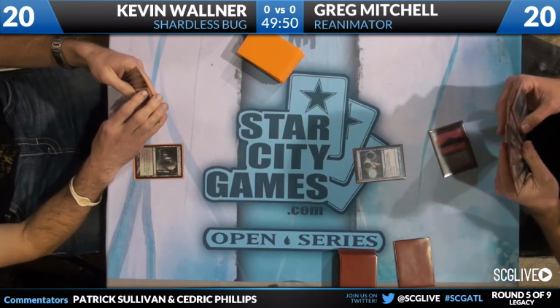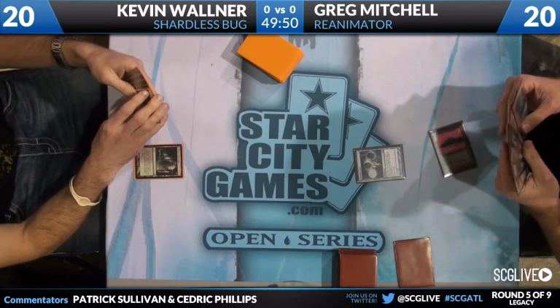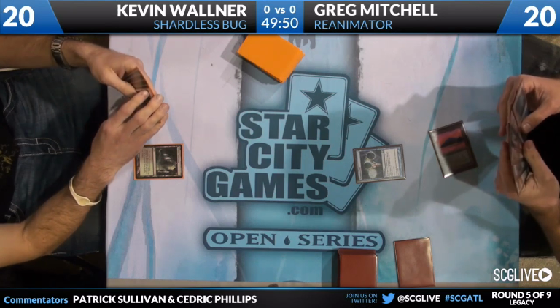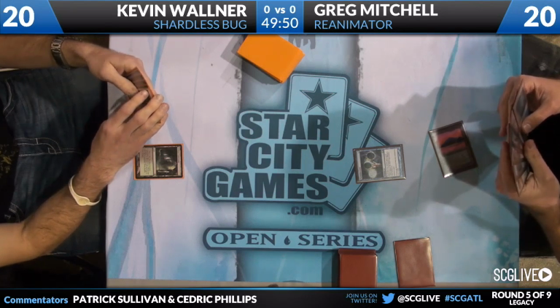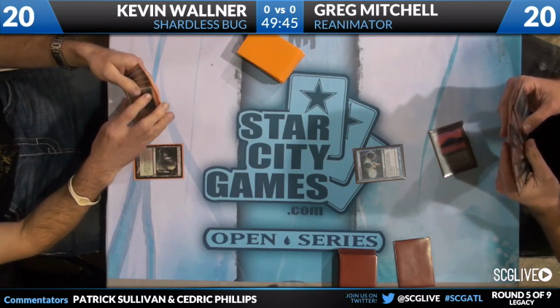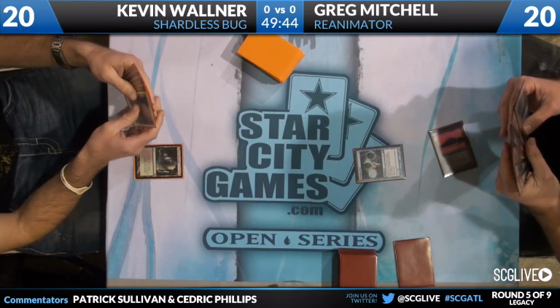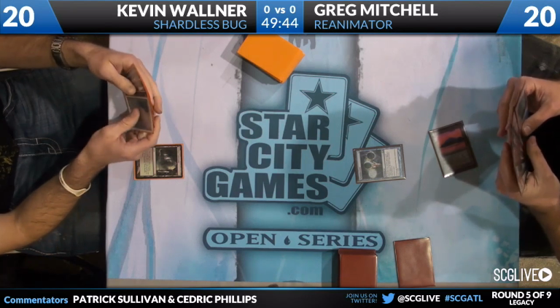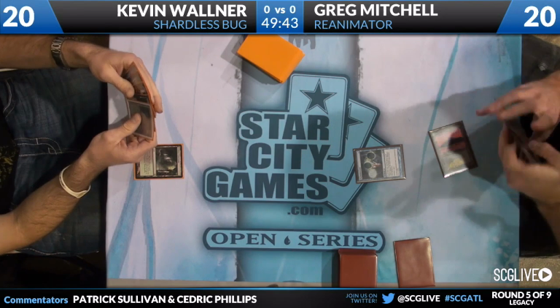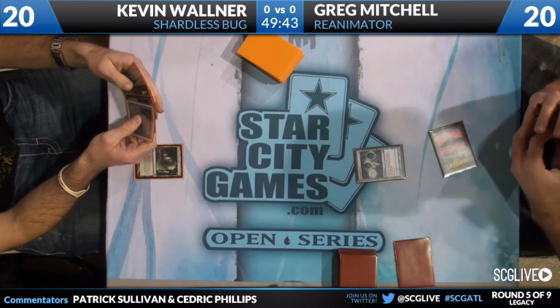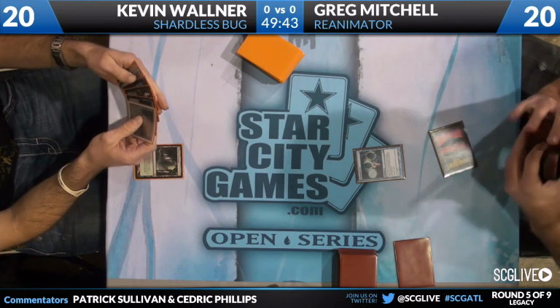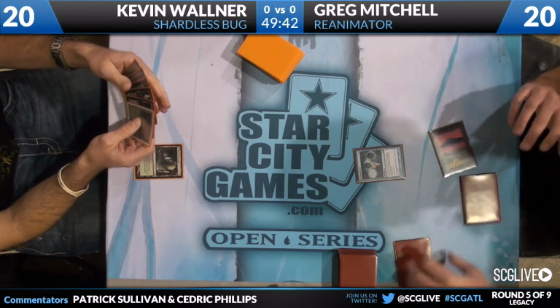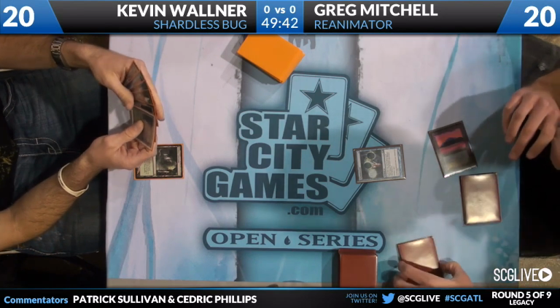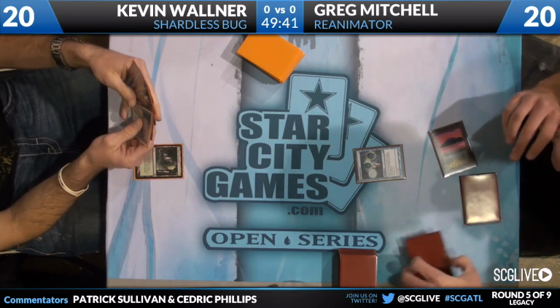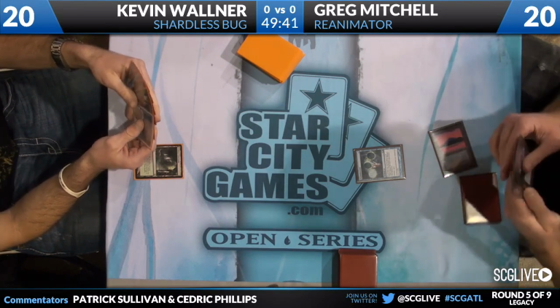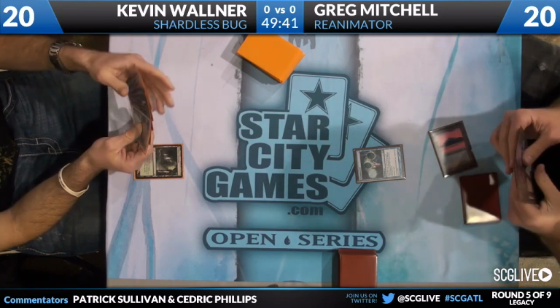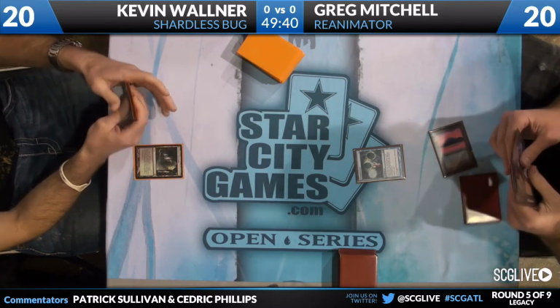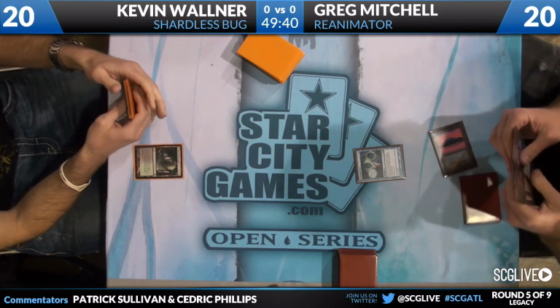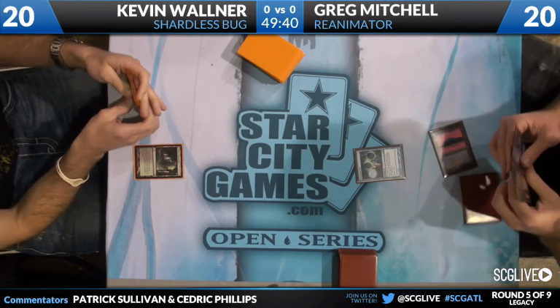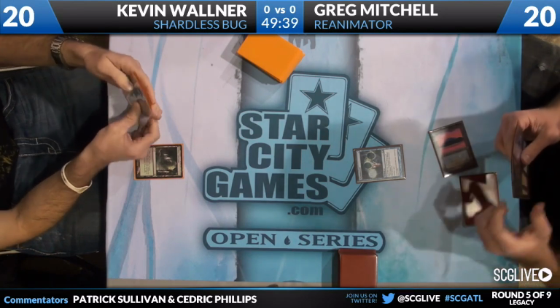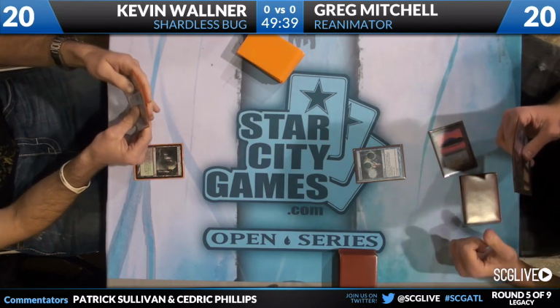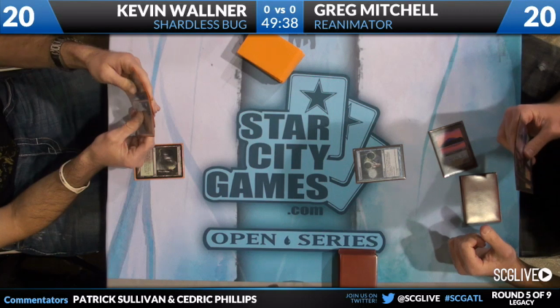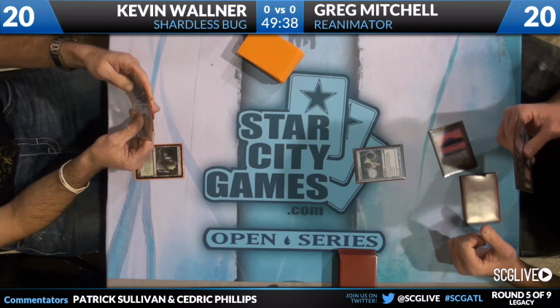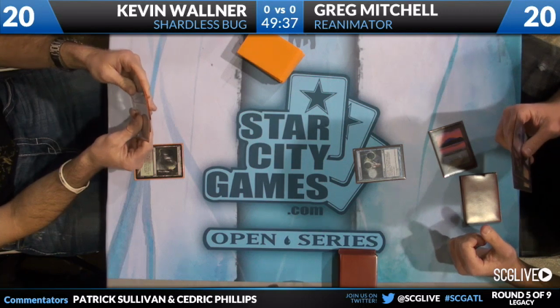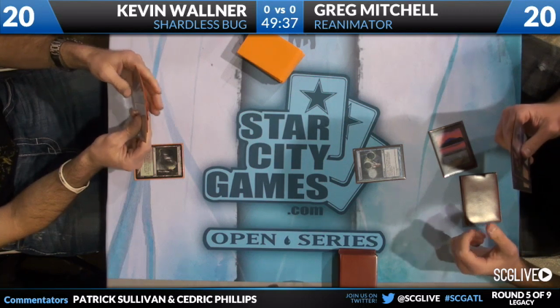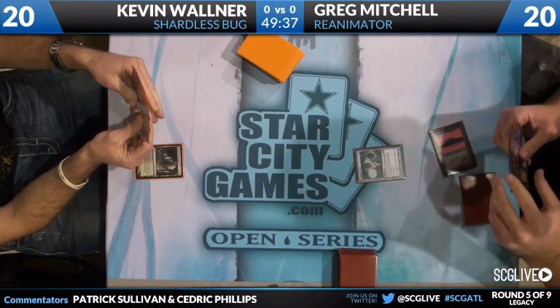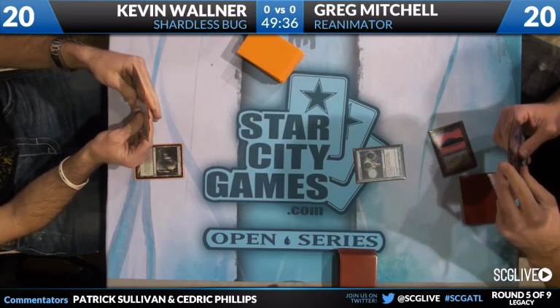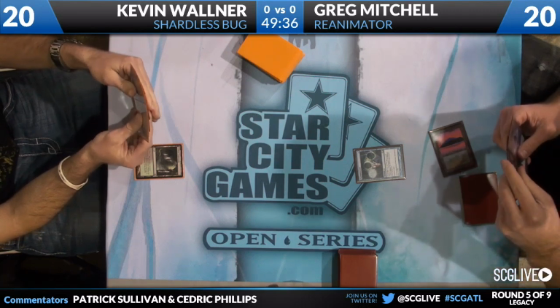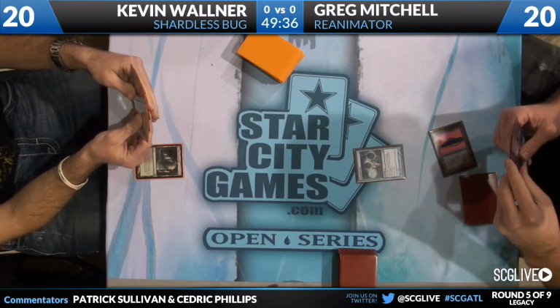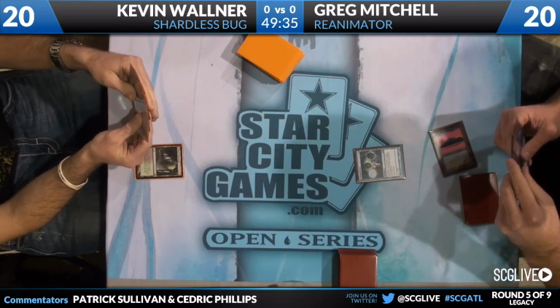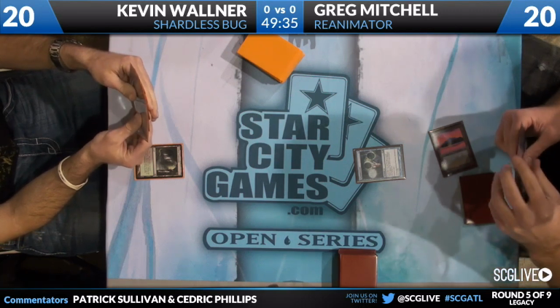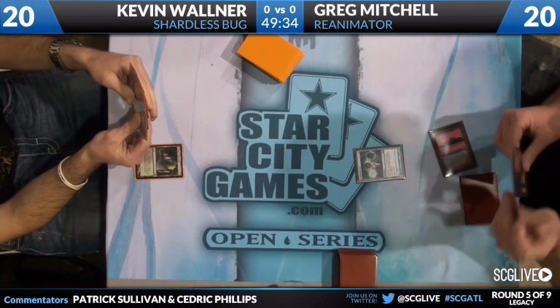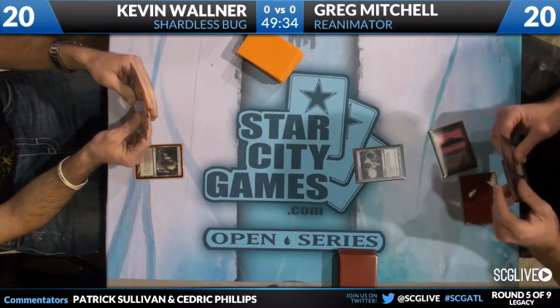We'll see if he's able to accomplish that. Greg is 4-0, and as is Kevin. So we're going to move right along into Round 5. He has Dark Ritual and Chrome Mox in his deck — he is much more of a hybrid Storm Reanimator deck than he is a pure Reanimation deck.